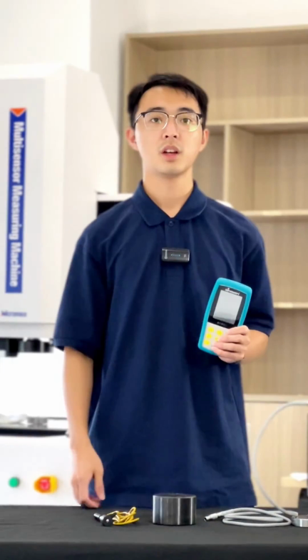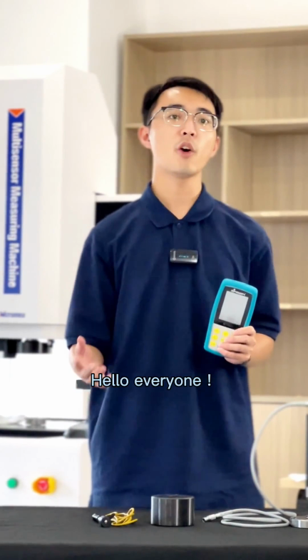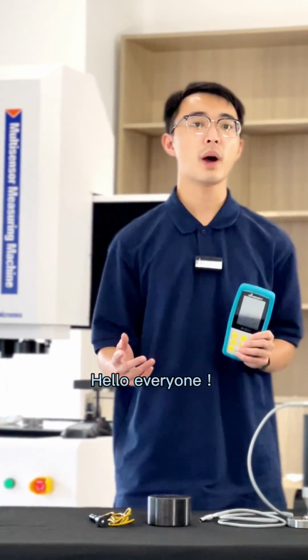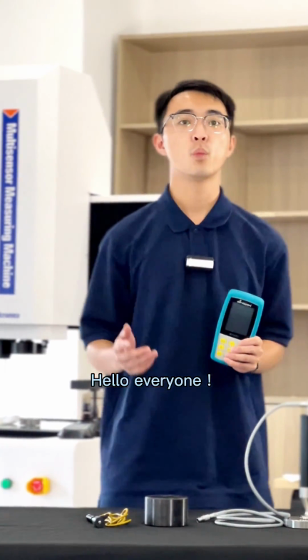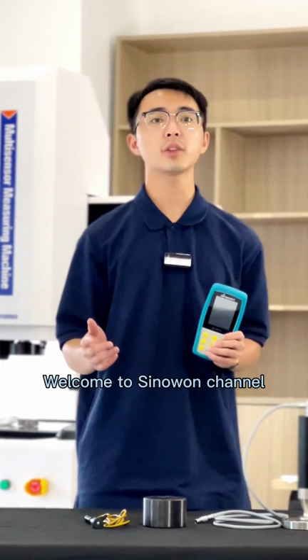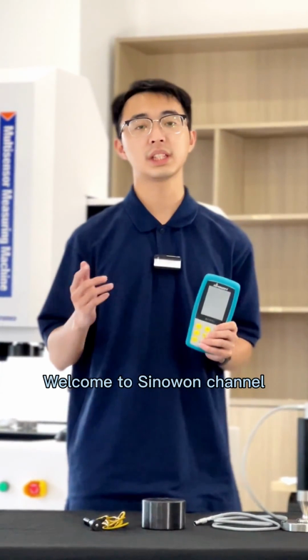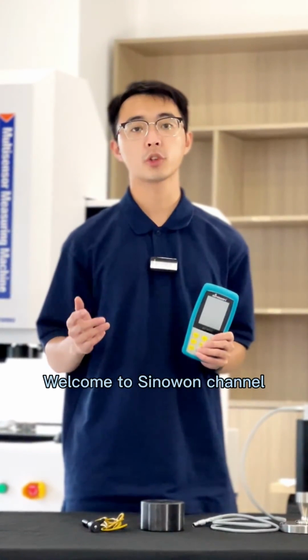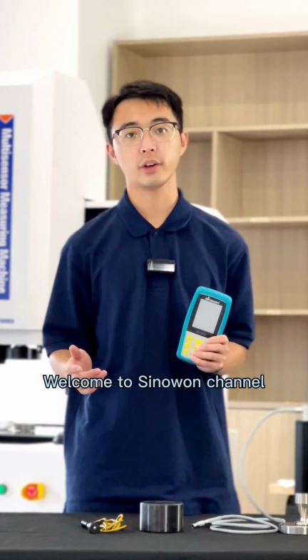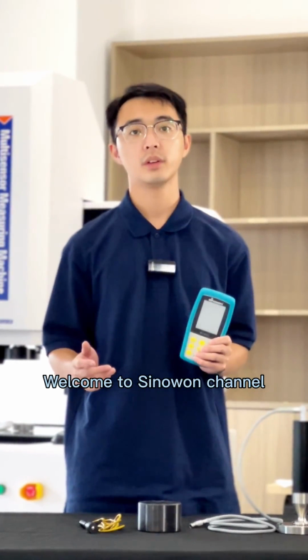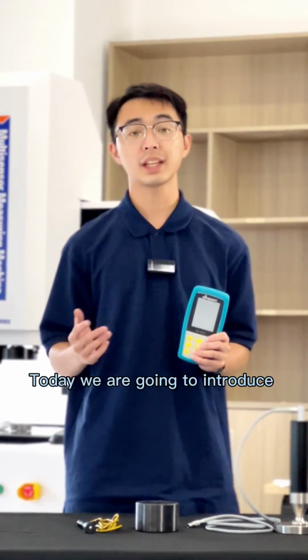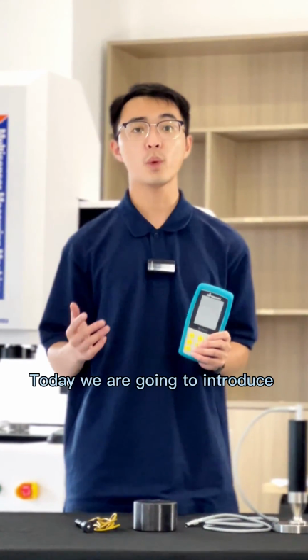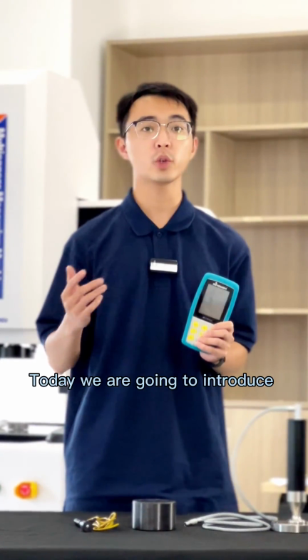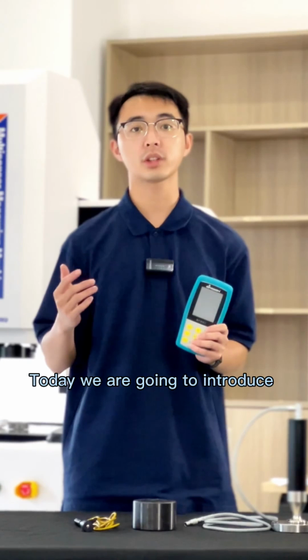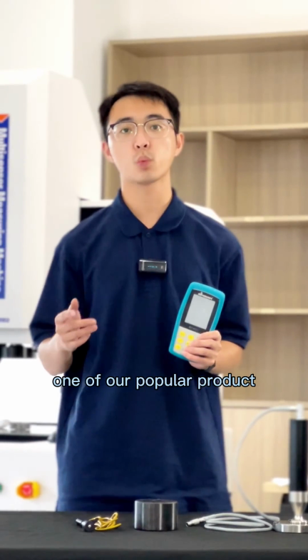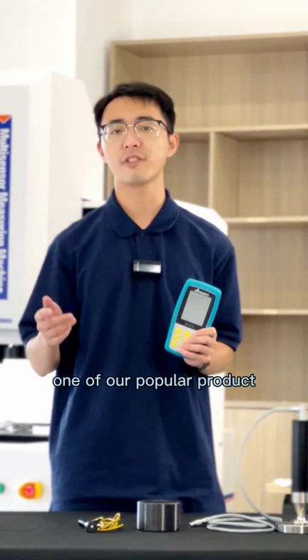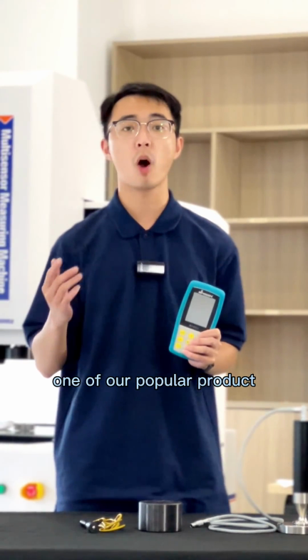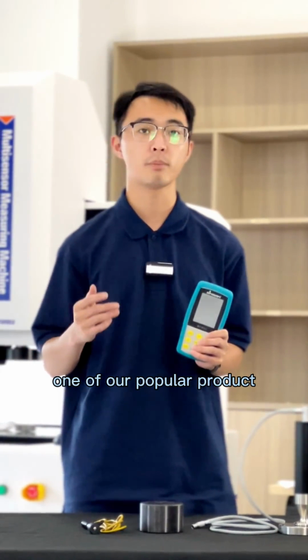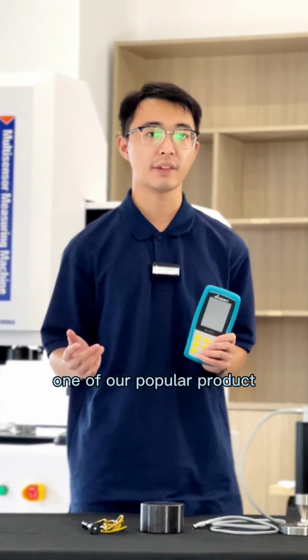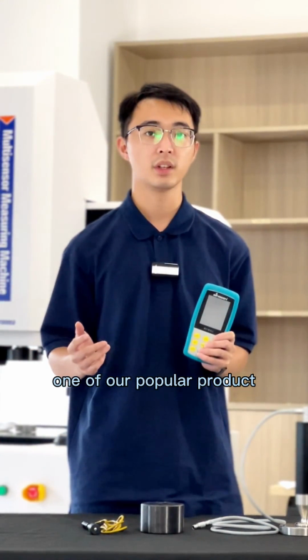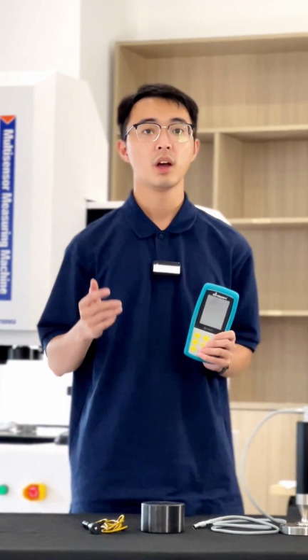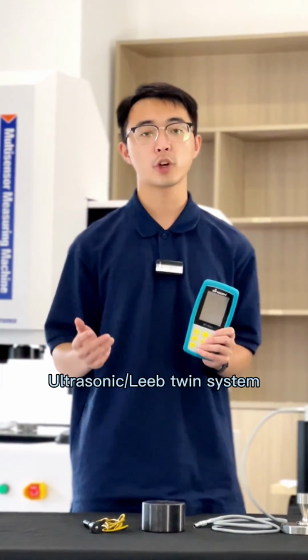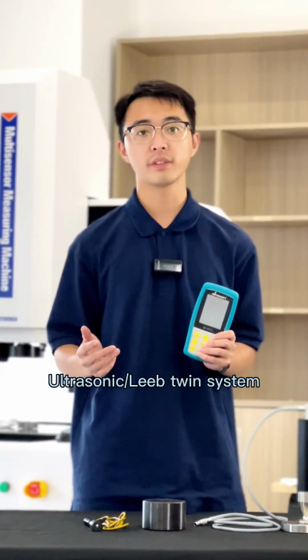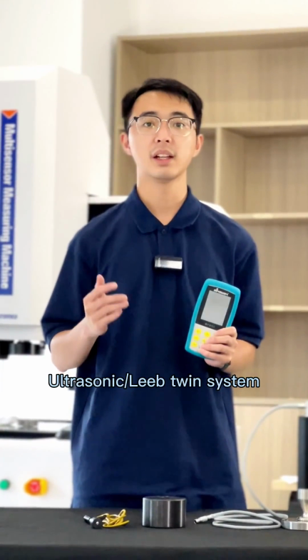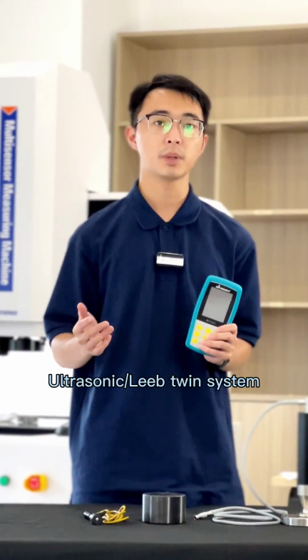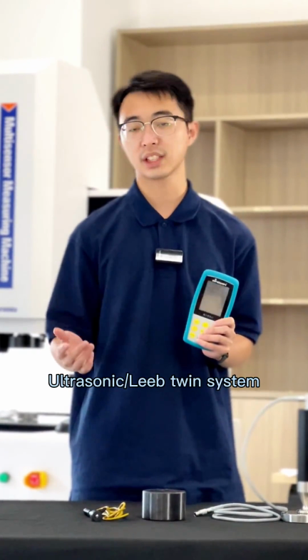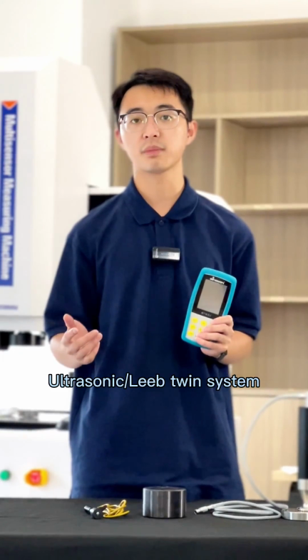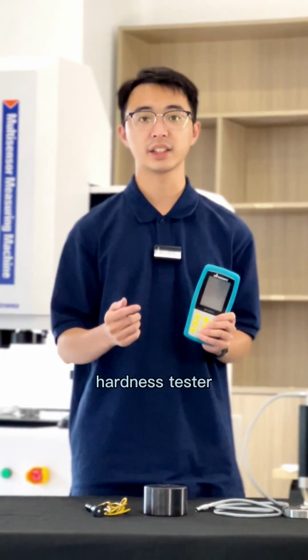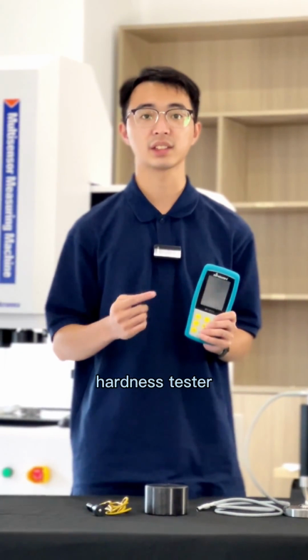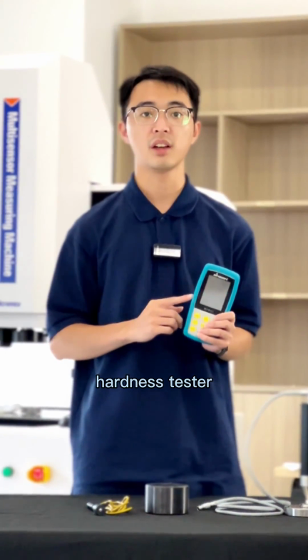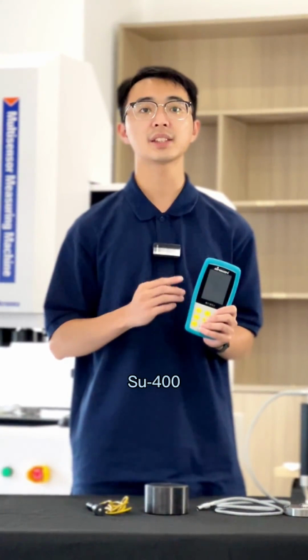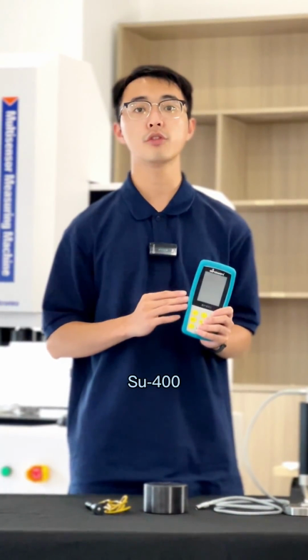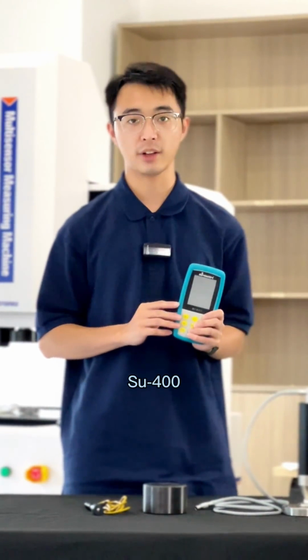Hello everyone, welcome to Cinevon channel. Today we are going to introduce one of our popular products, the Ultrasonic Leap Twin System Harness Tester SU-400.